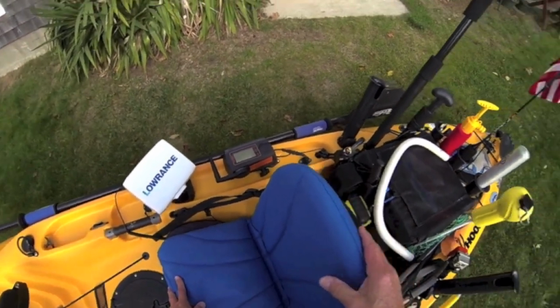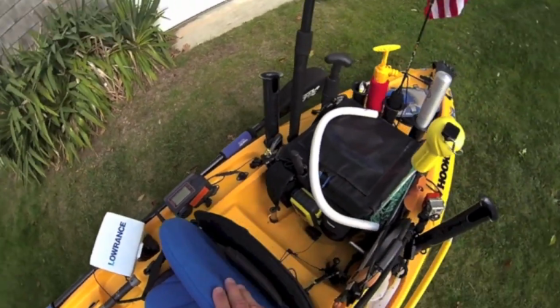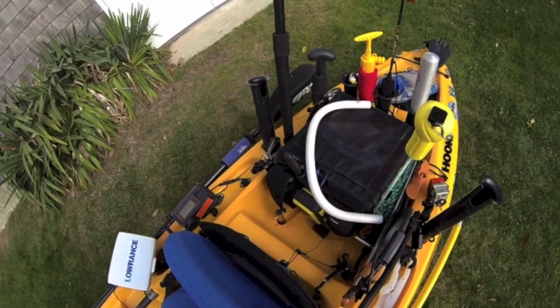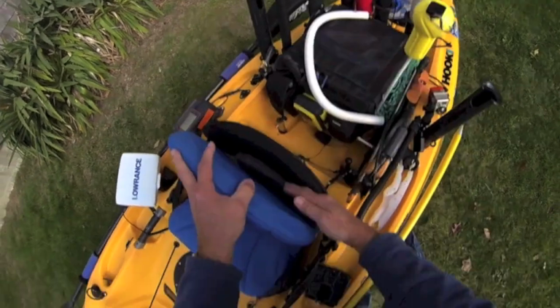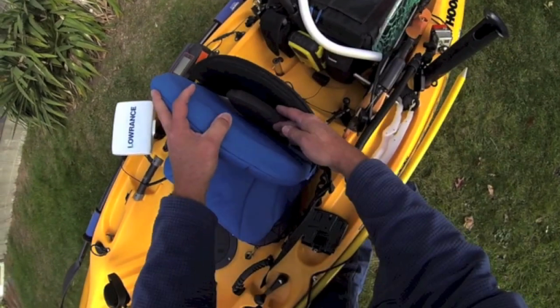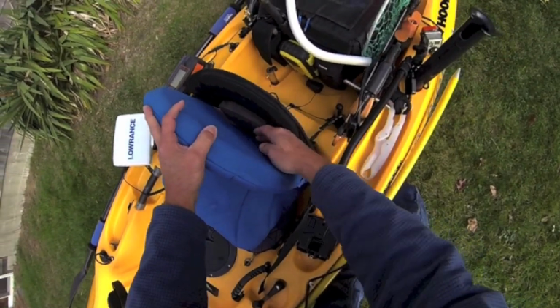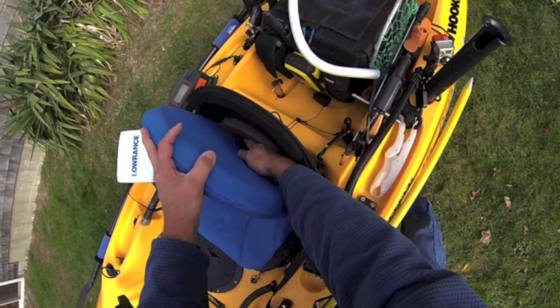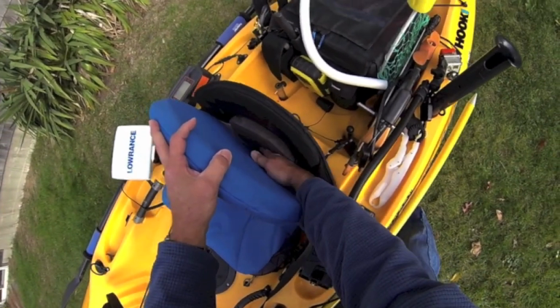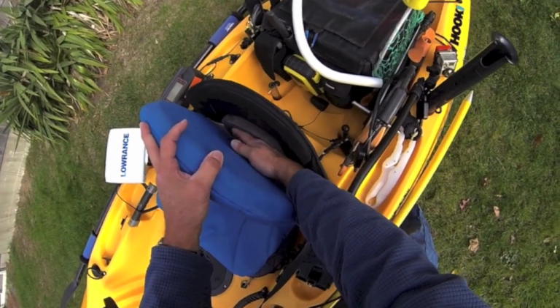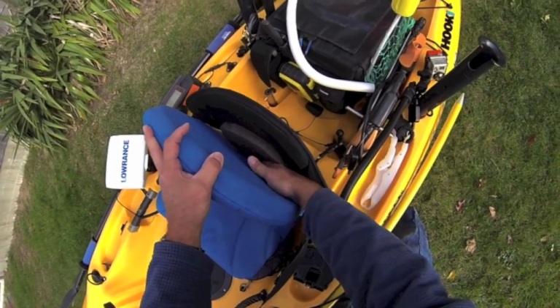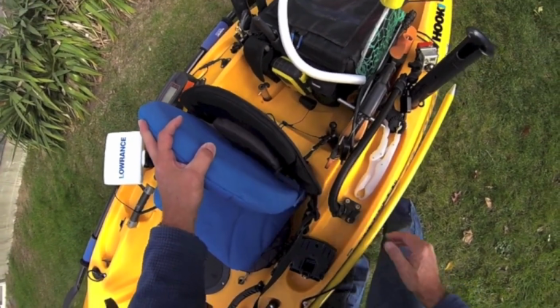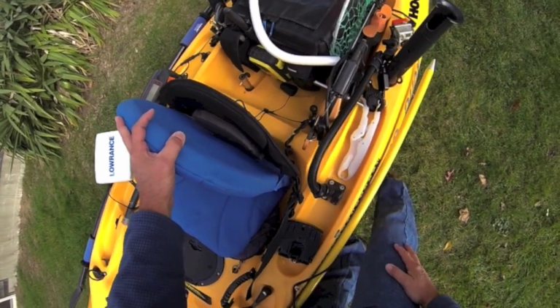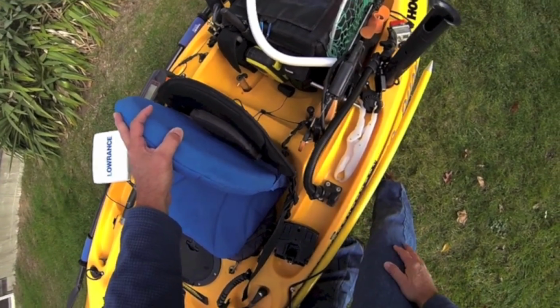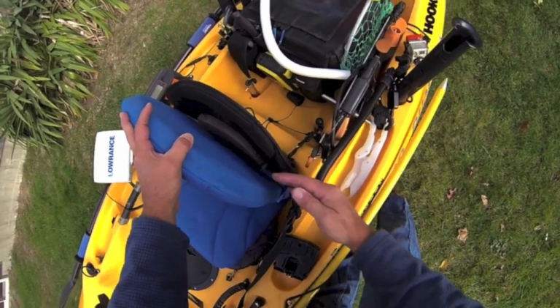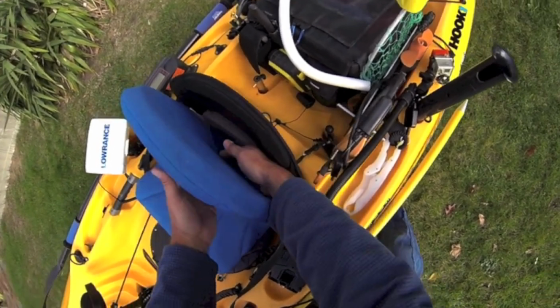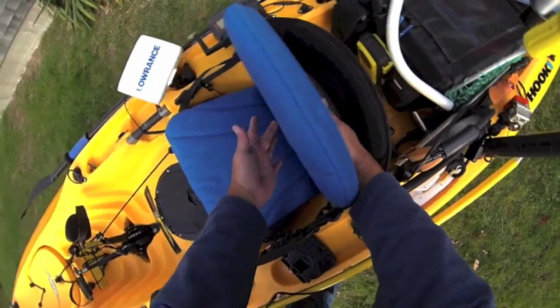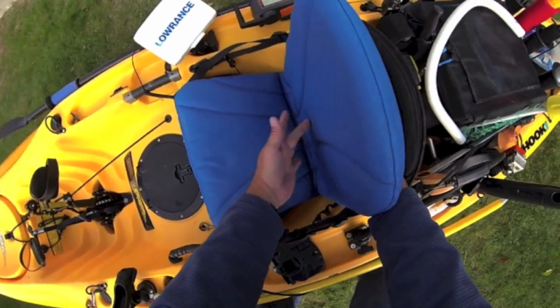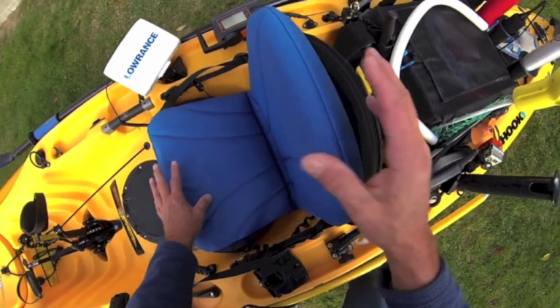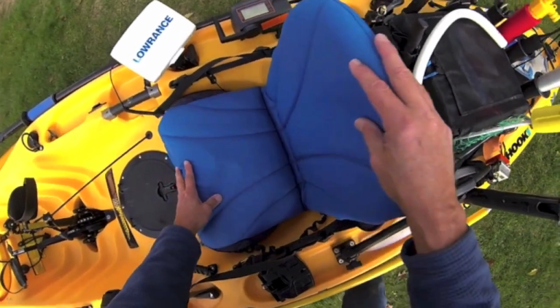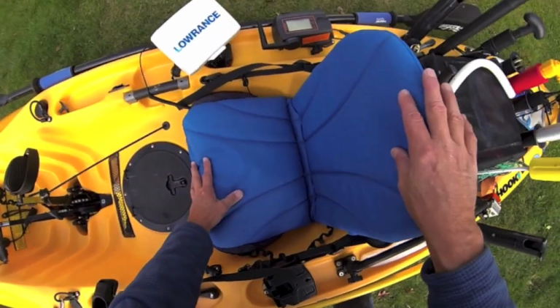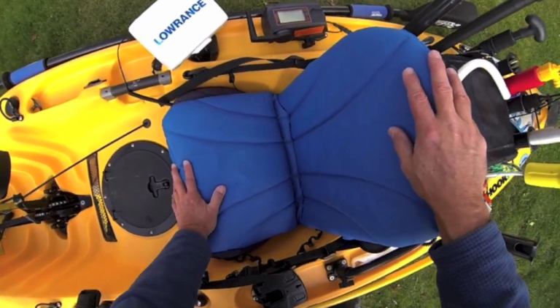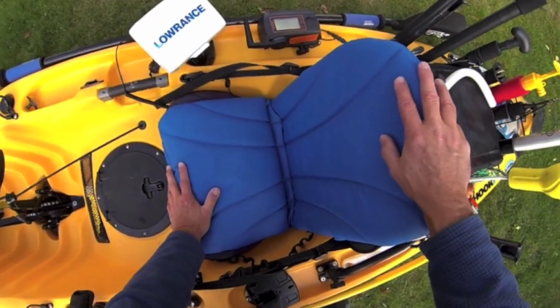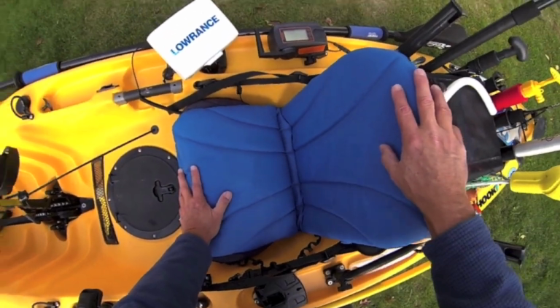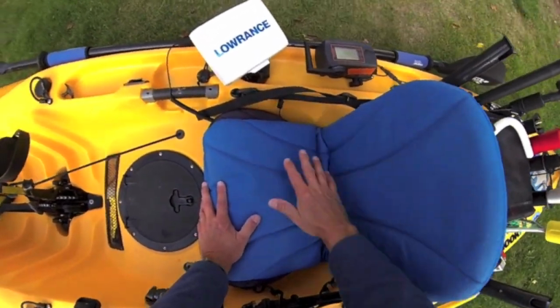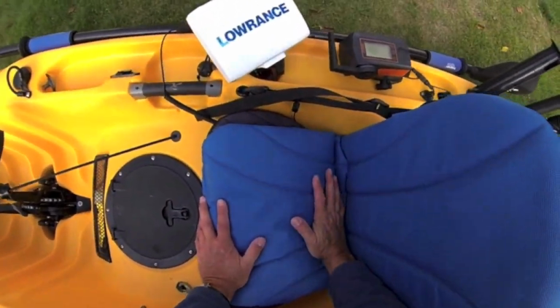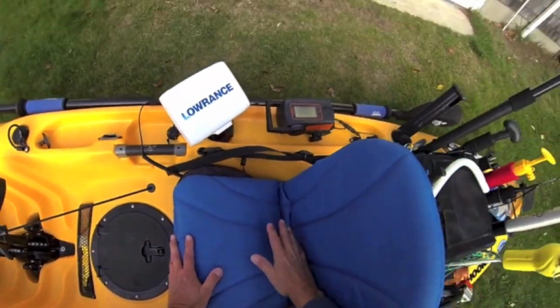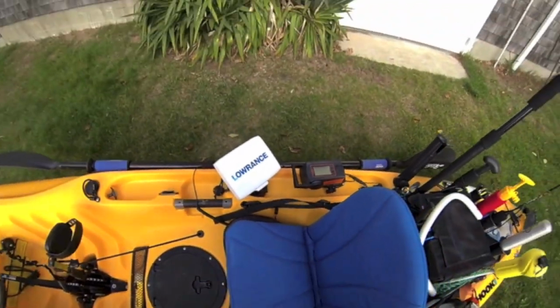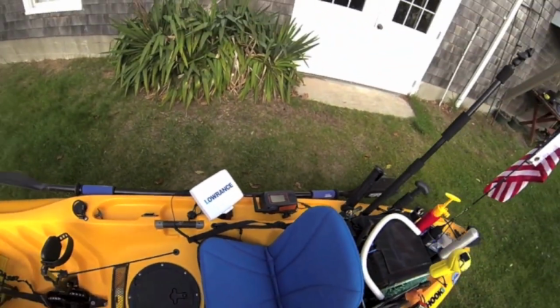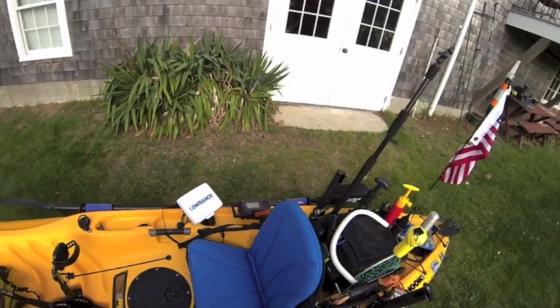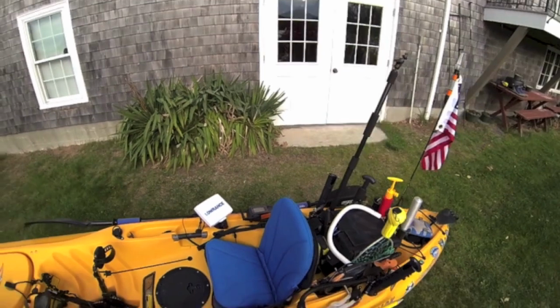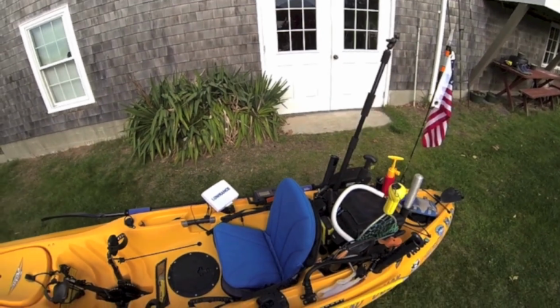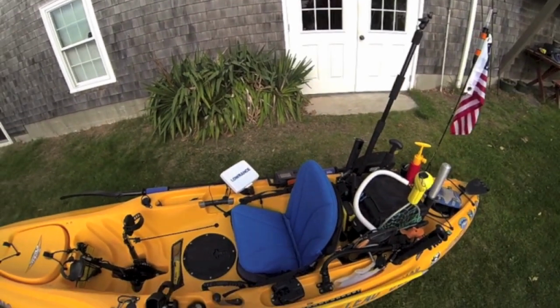Now look what you've got here — you've got your lumbar inflatable that pushes through on this just nicely, and let me tell you the seat is so comfortable.